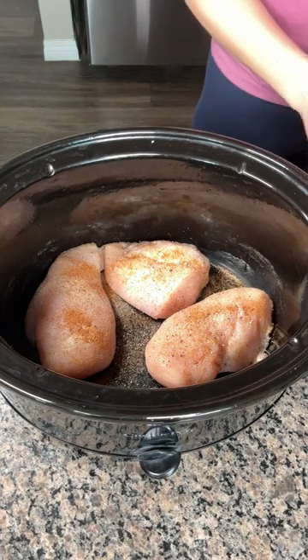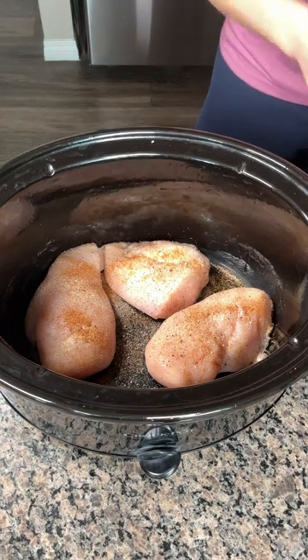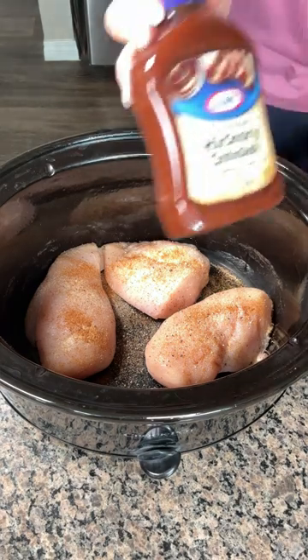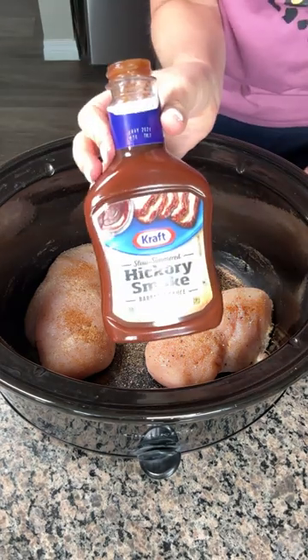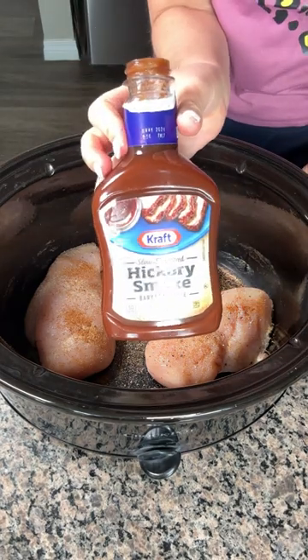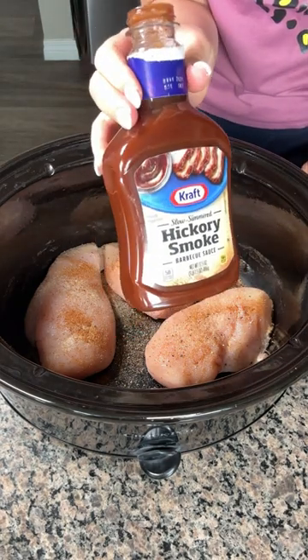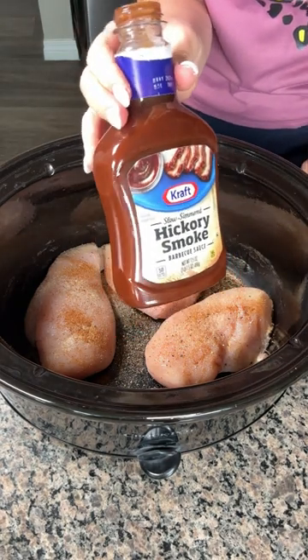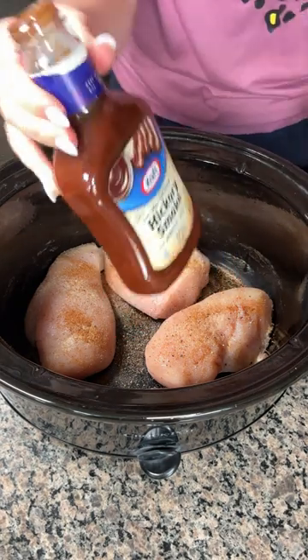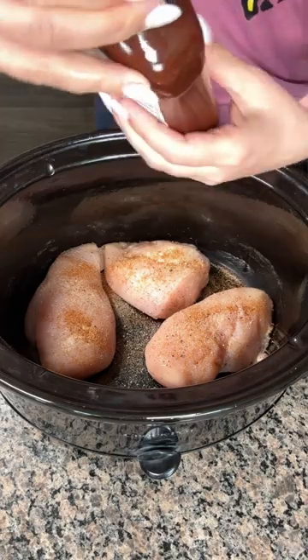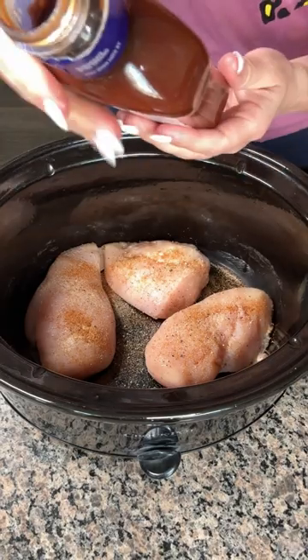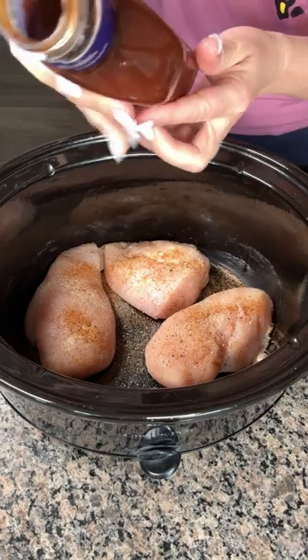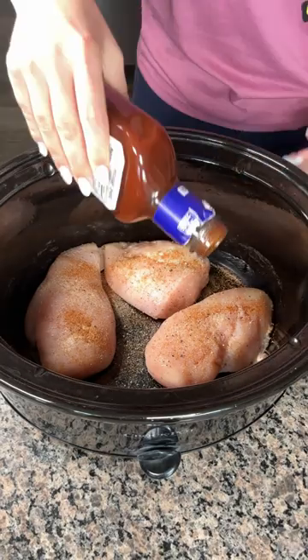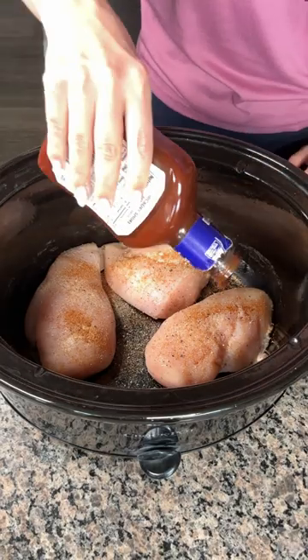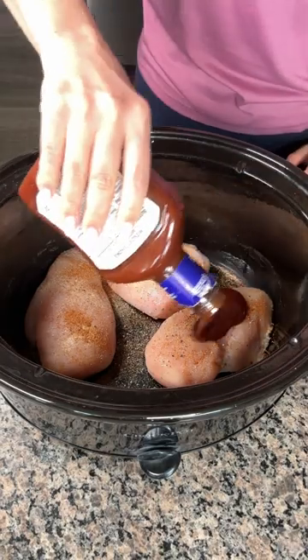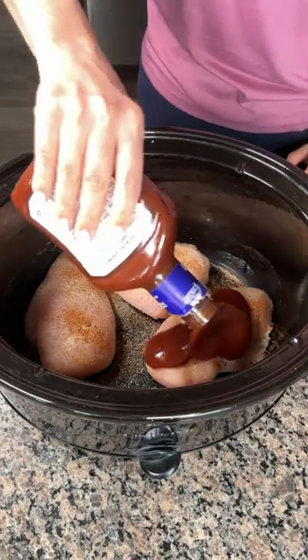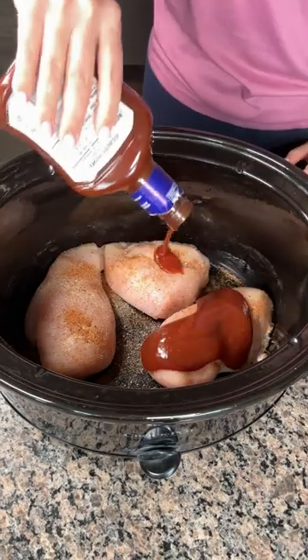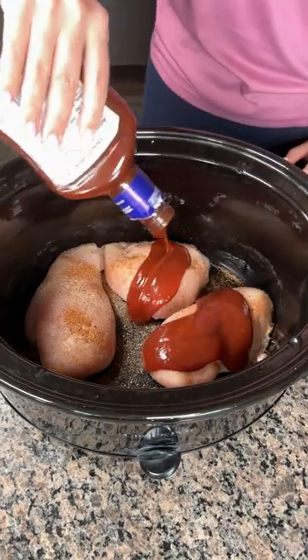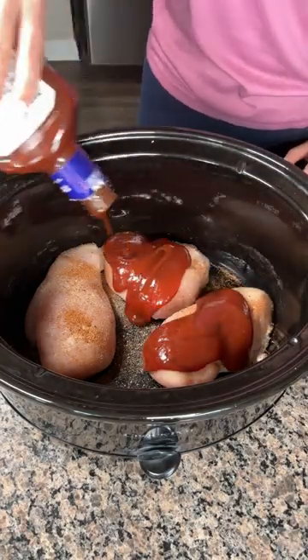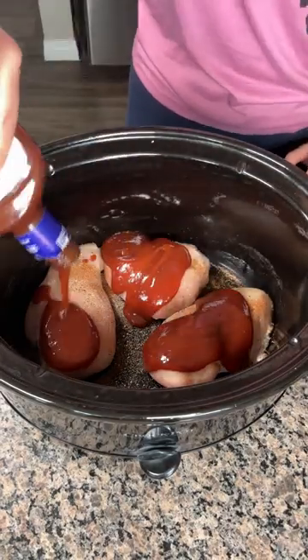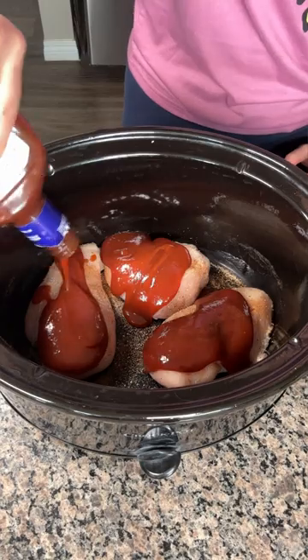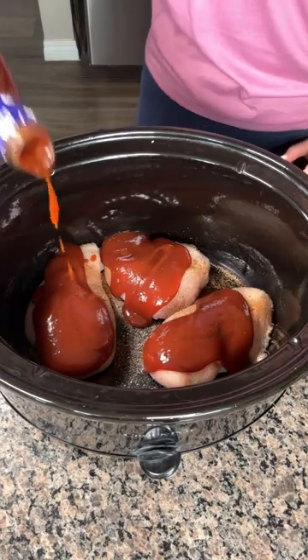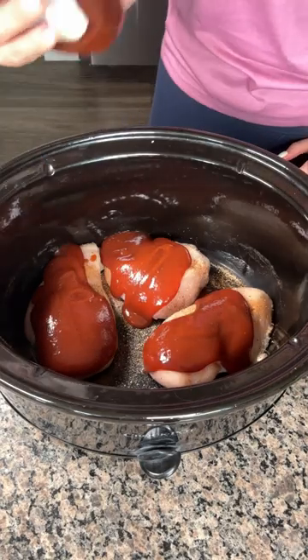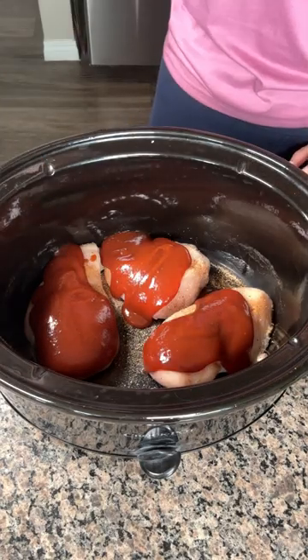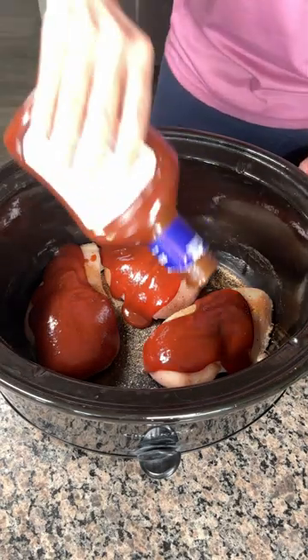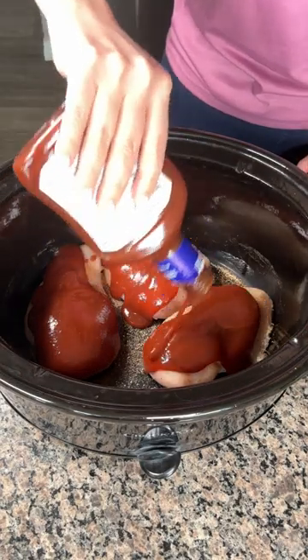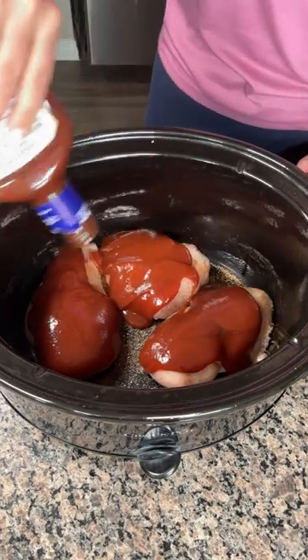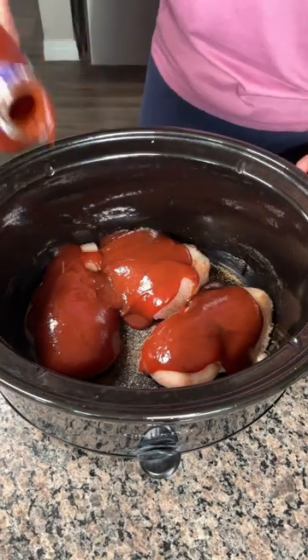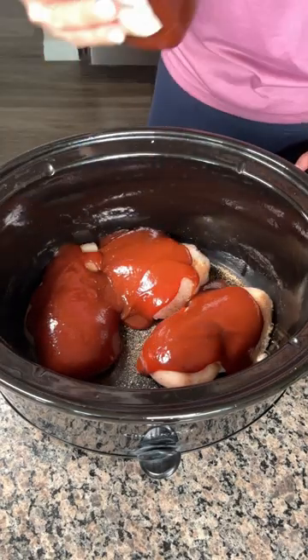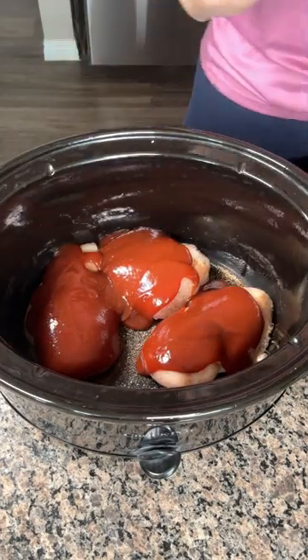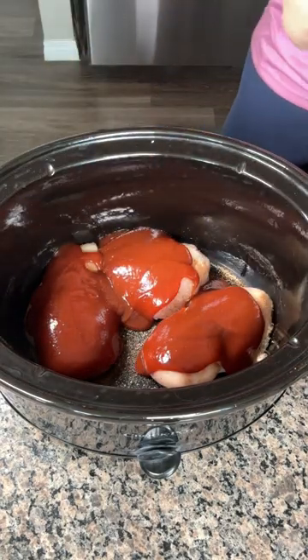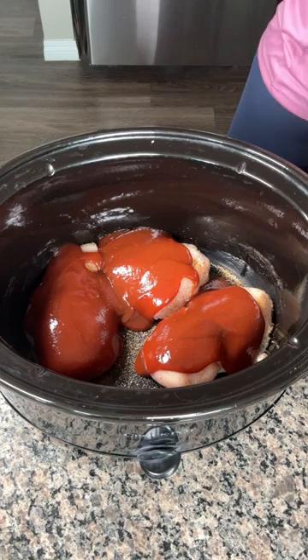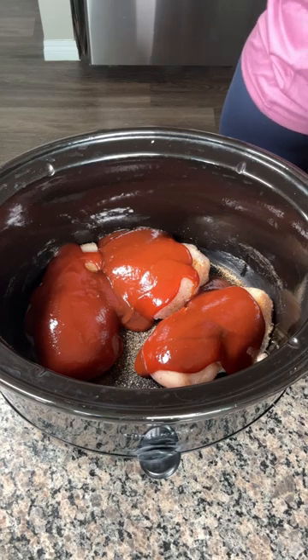Next, y'all, we have some hickory smoked barbecue sauce. I'm not going to use the whole thing — I'm probably using about a little more than half of this container. This is a 17-ounce container.